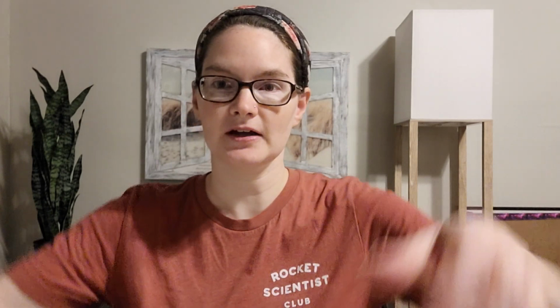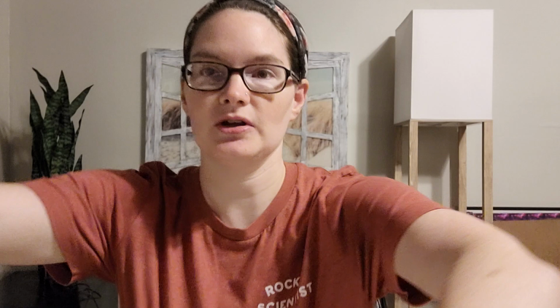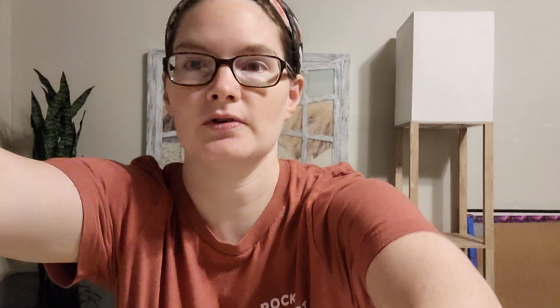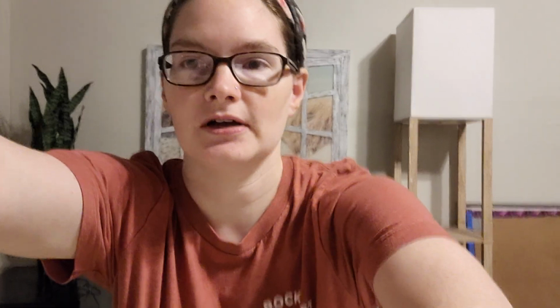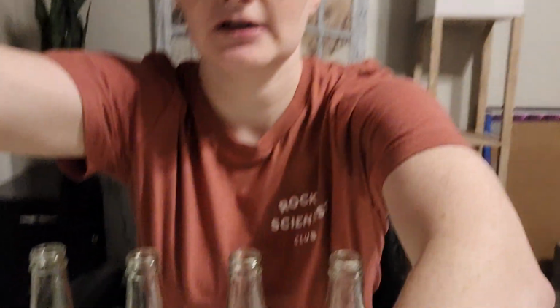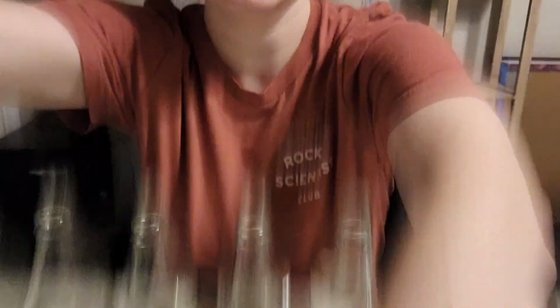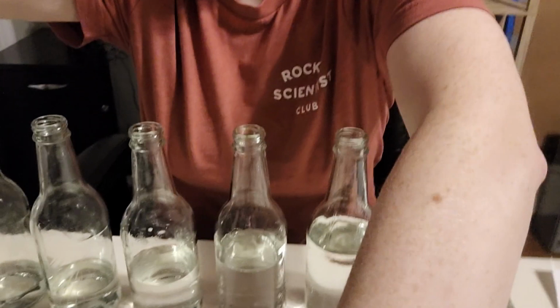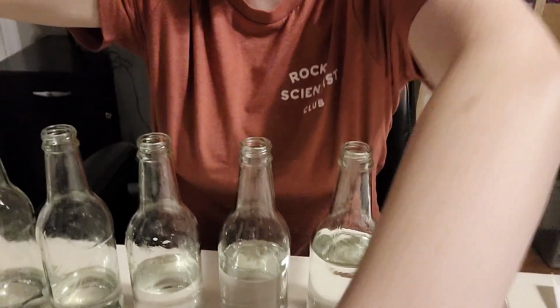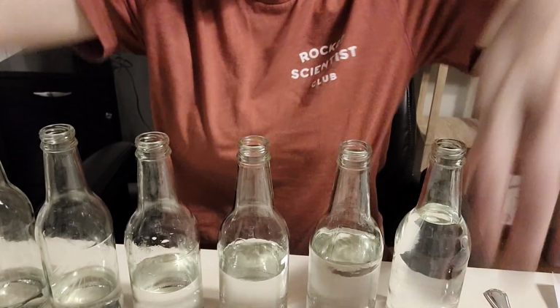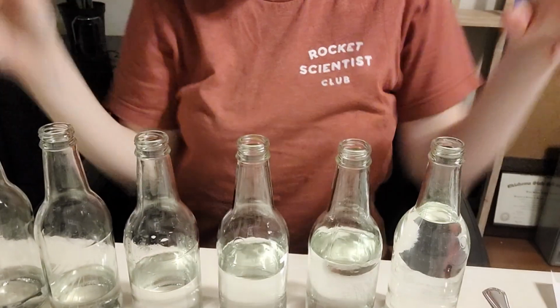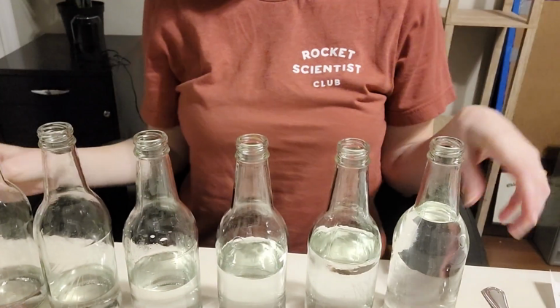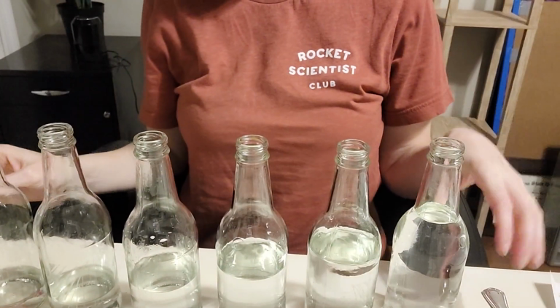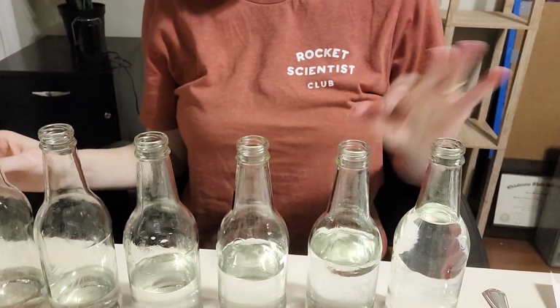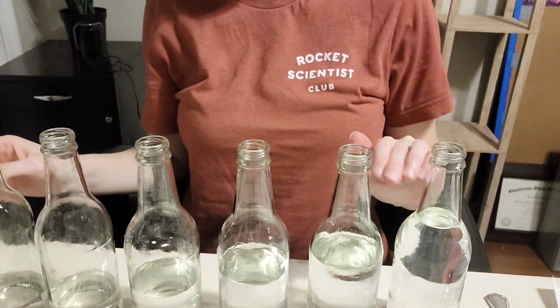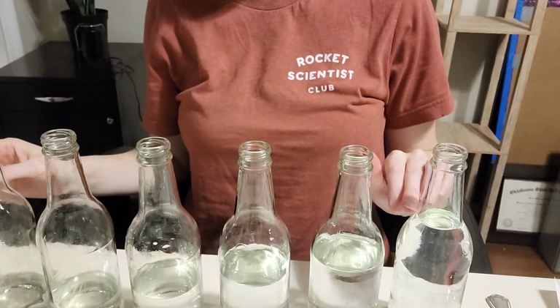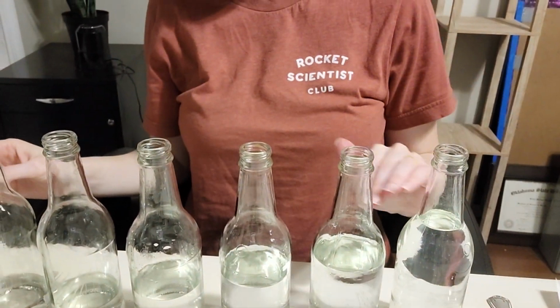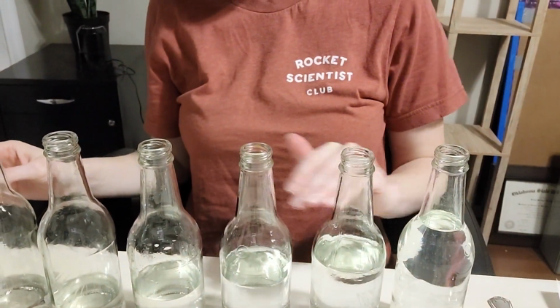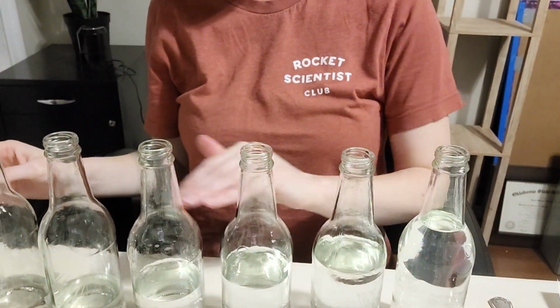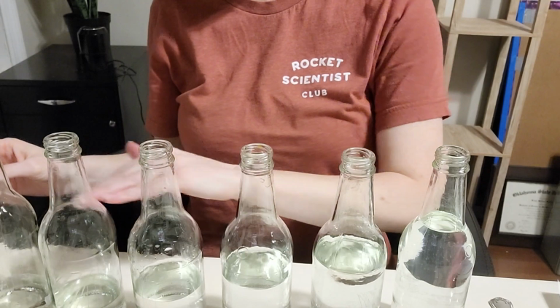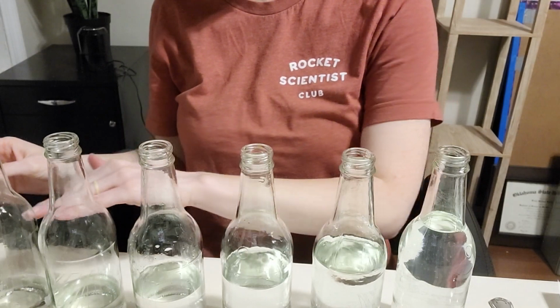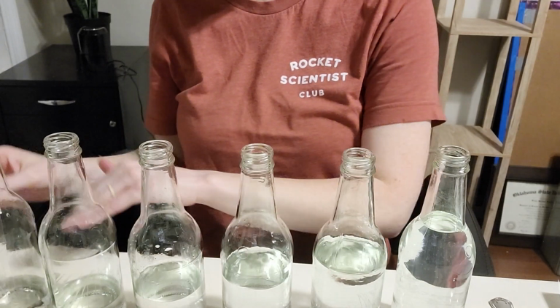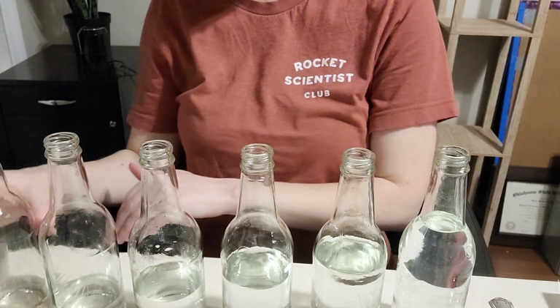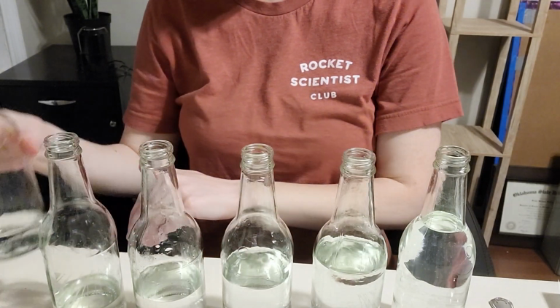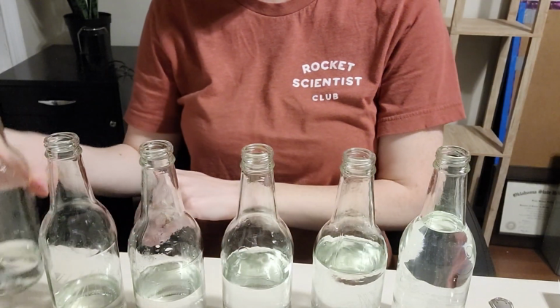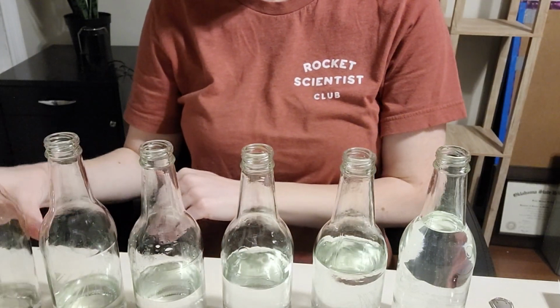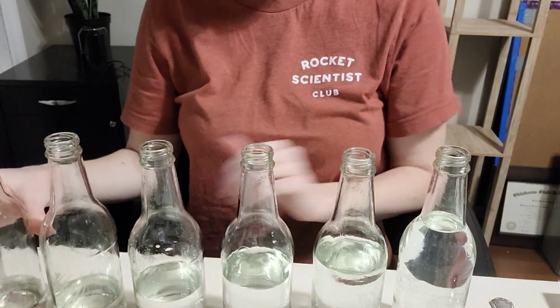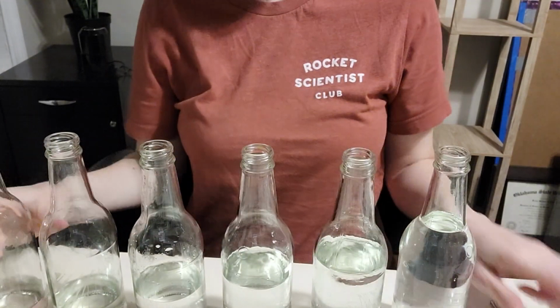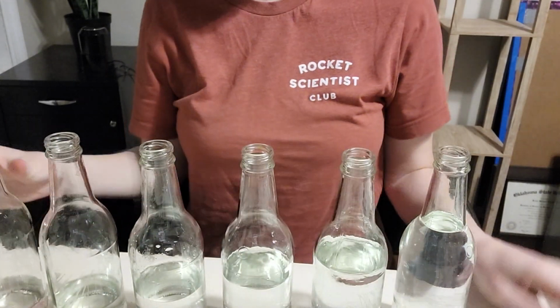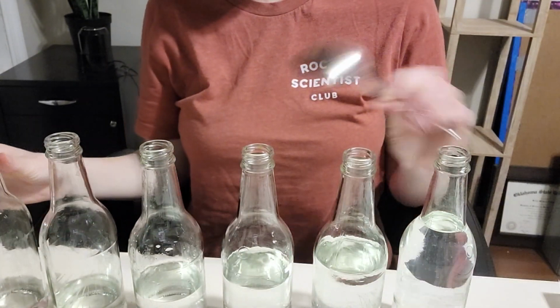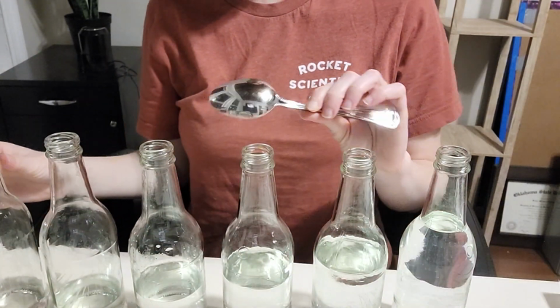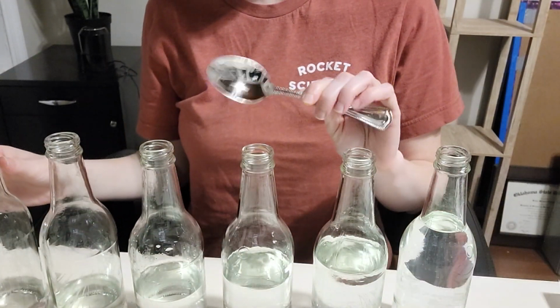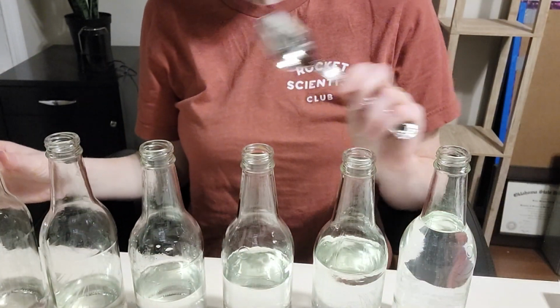I'll show you different amounts of water — we have pretty full, and we go down to there's just a little bit of water in this one. And then you'll need a metal spoon.